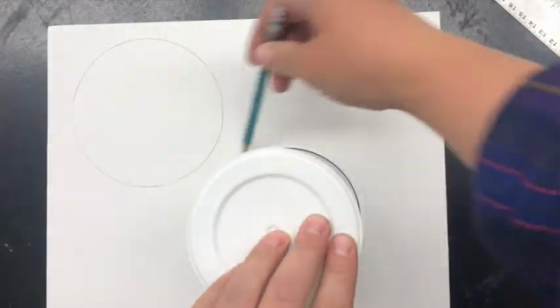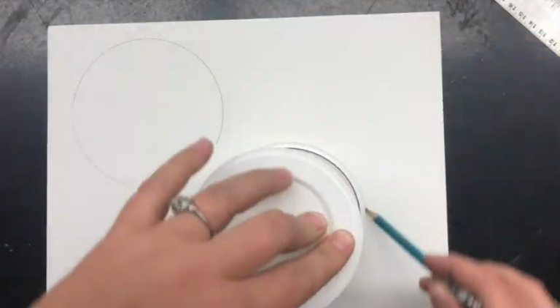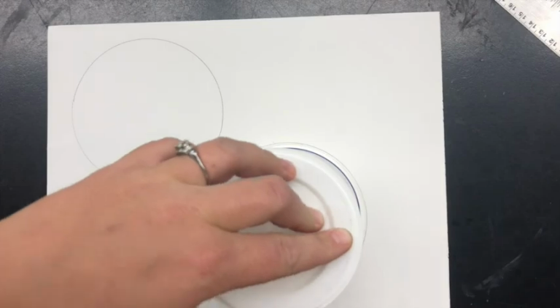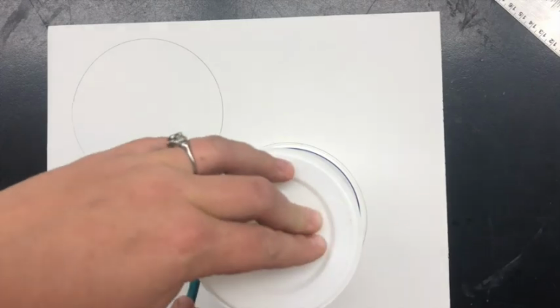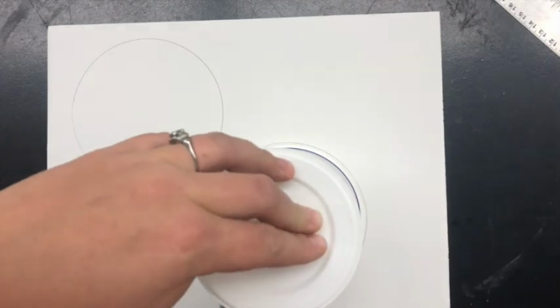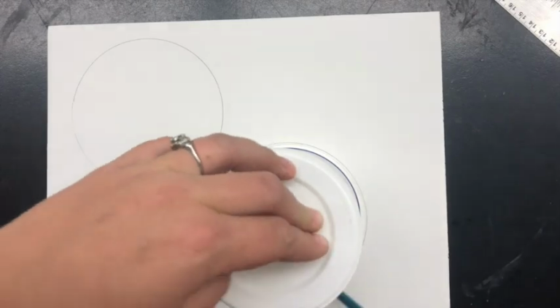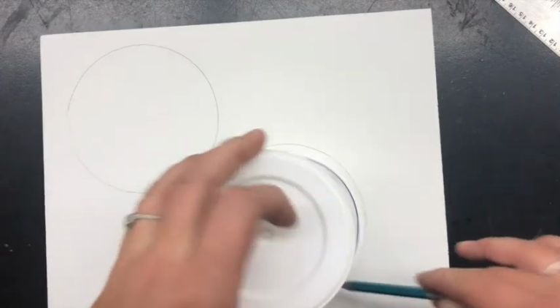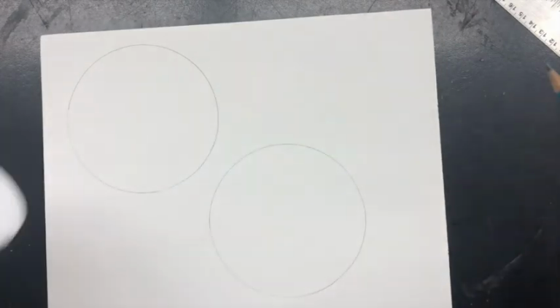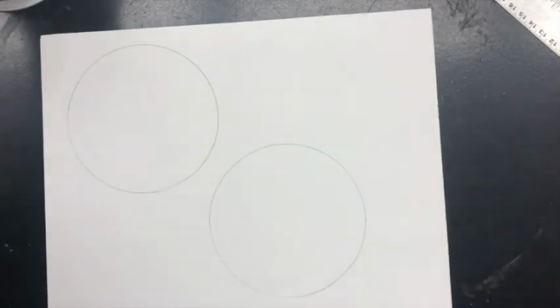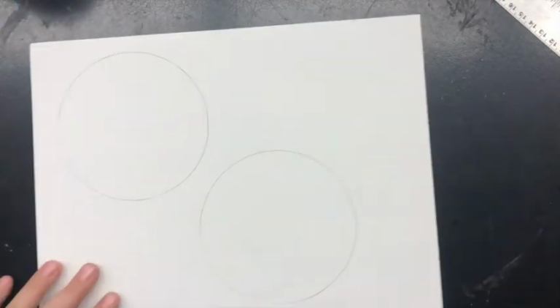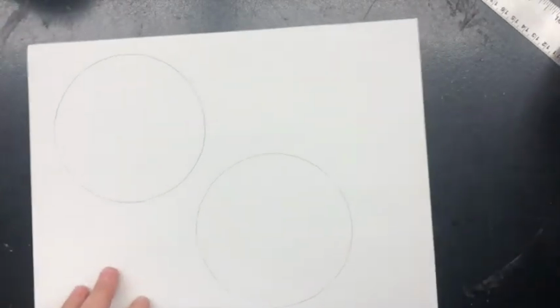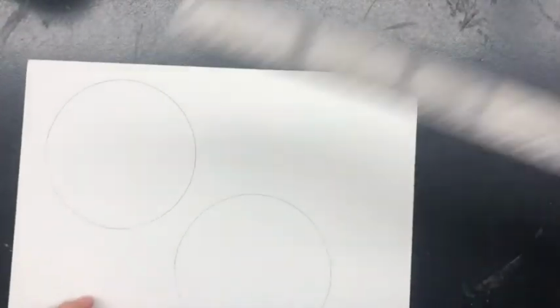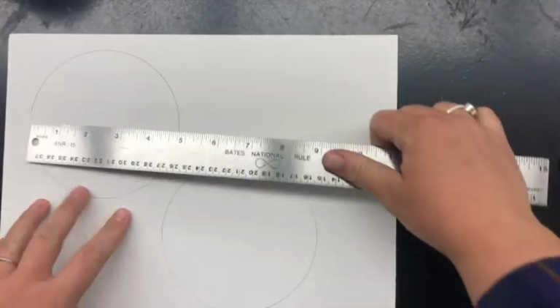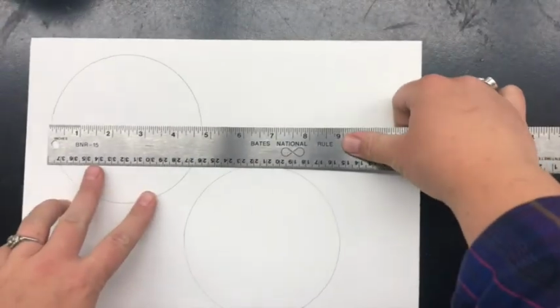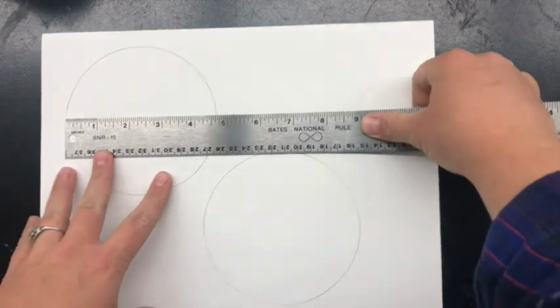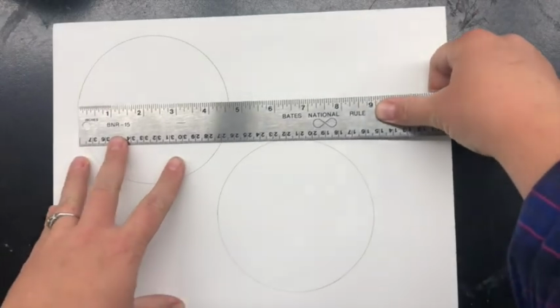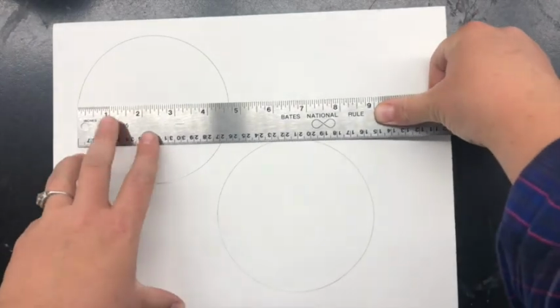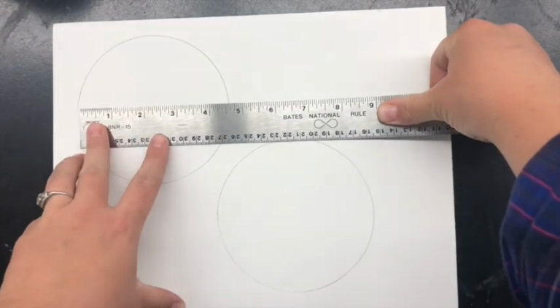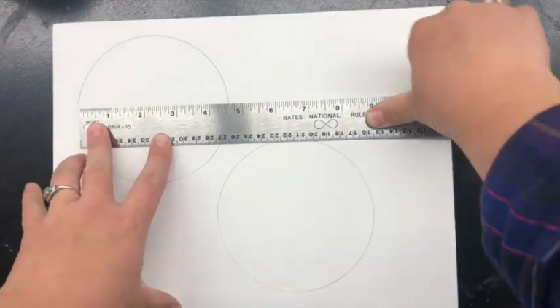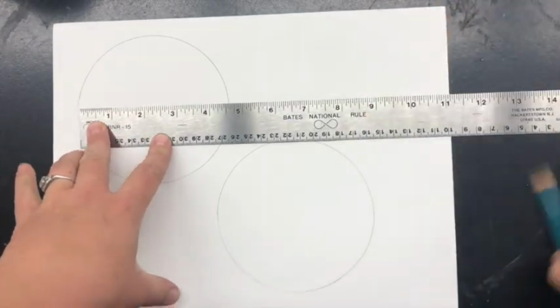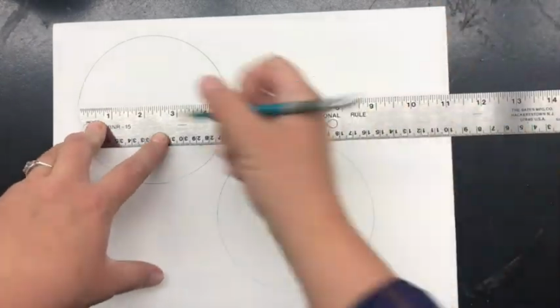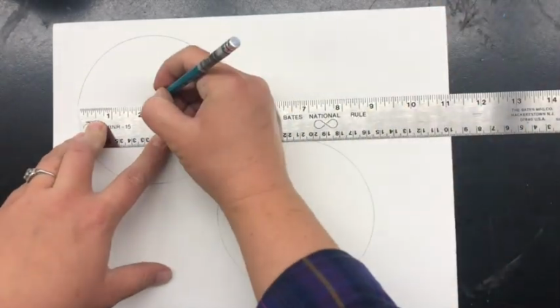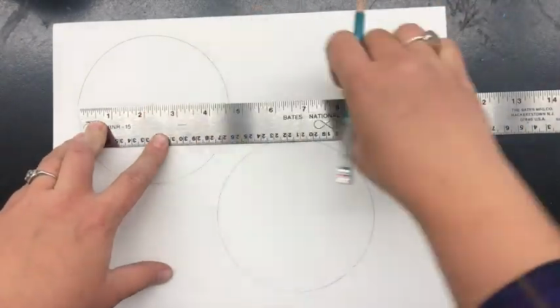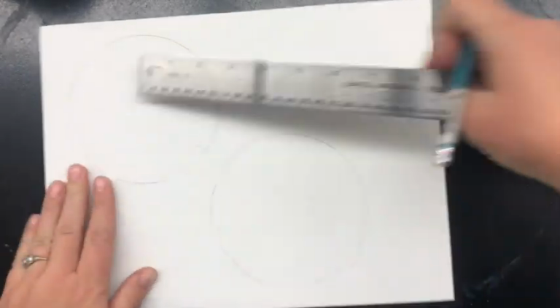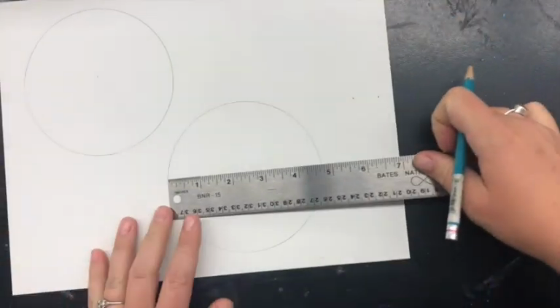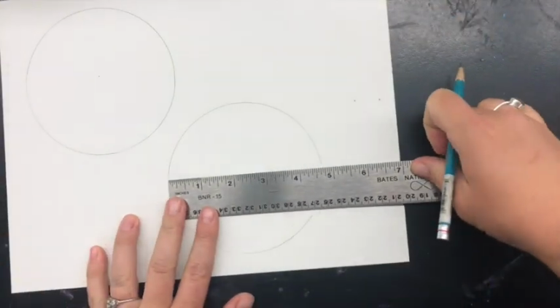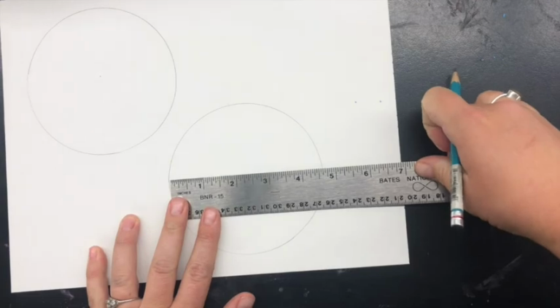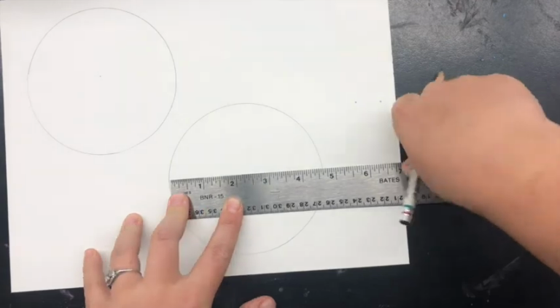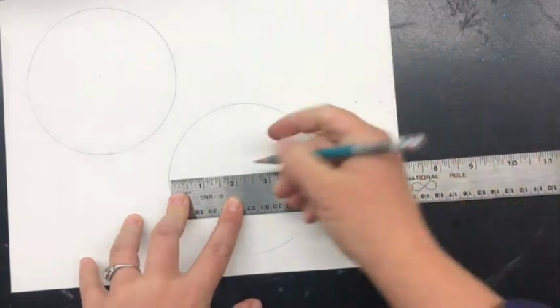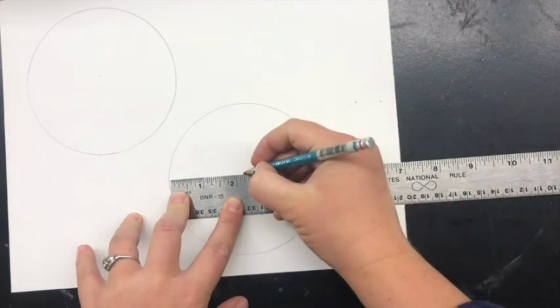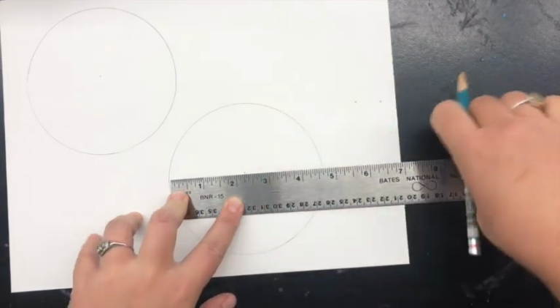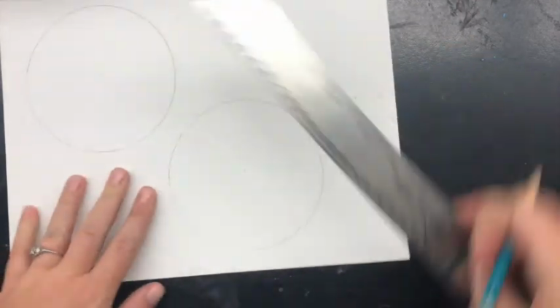You're going to need to find some kind of circle template to use. I actually used a yogurt container that was about four and a half inches wide in diameter, and then I found the center of my circle.